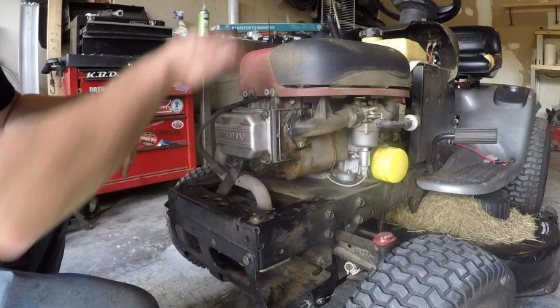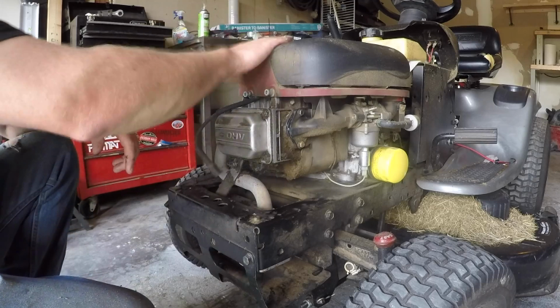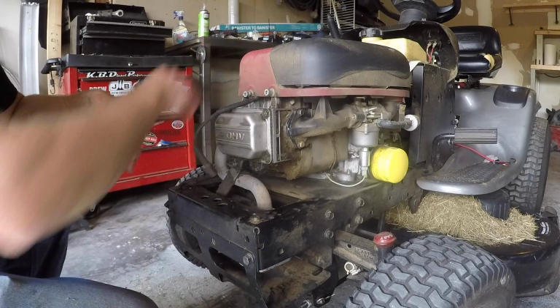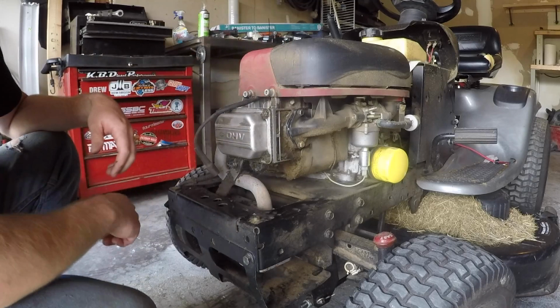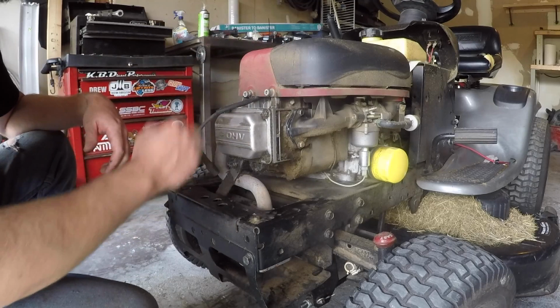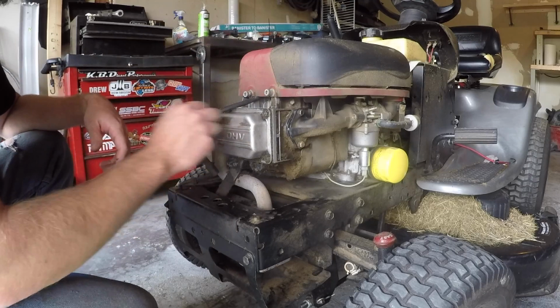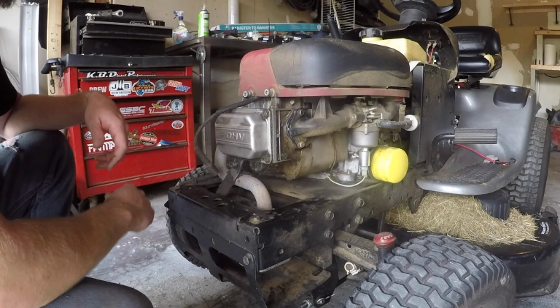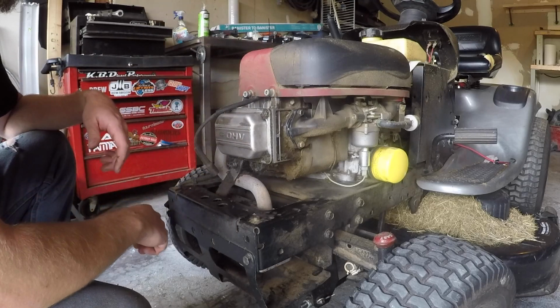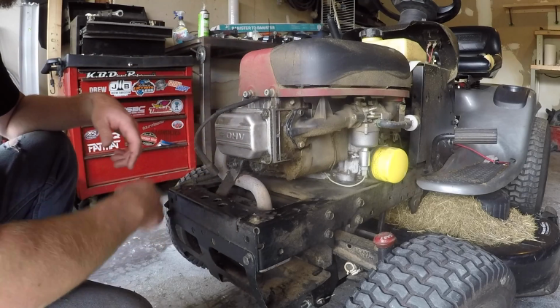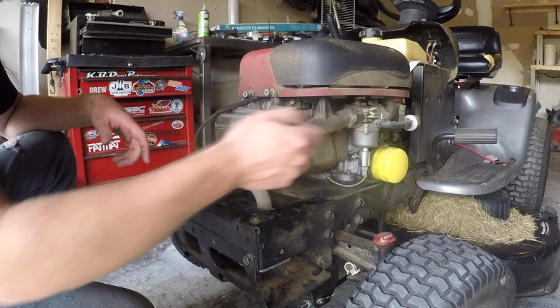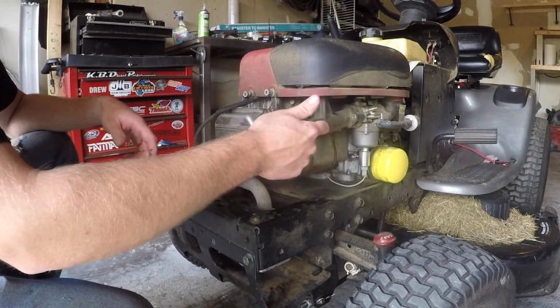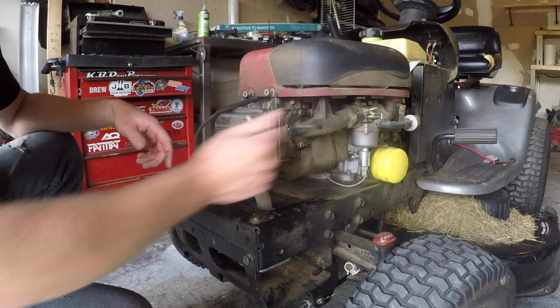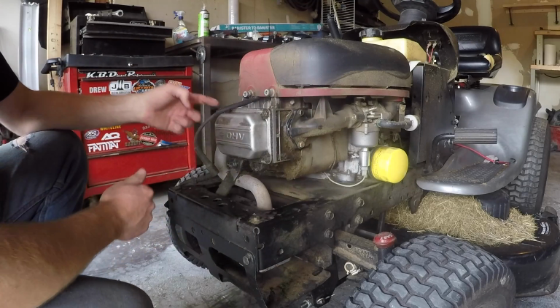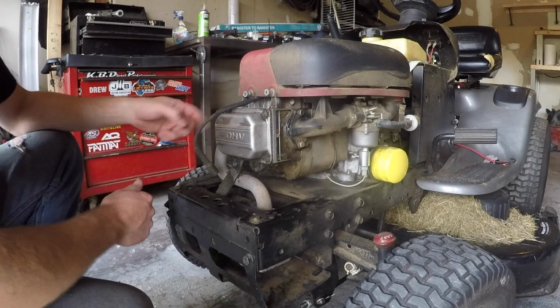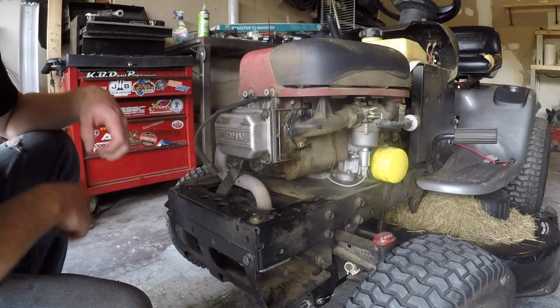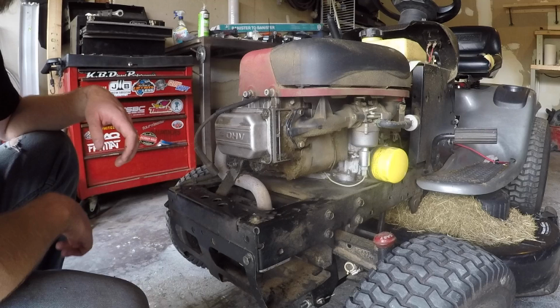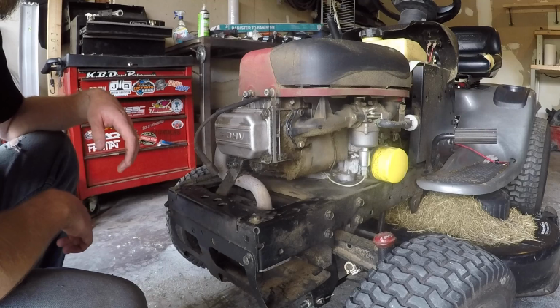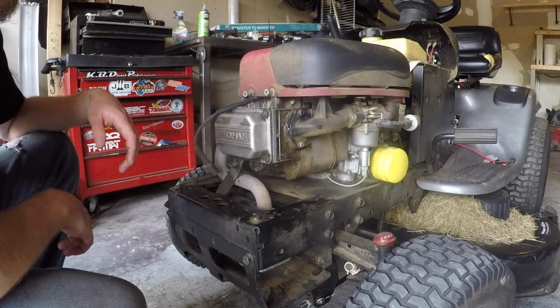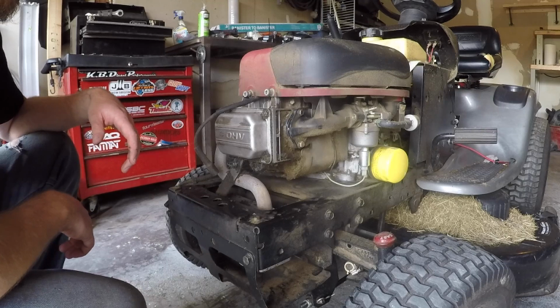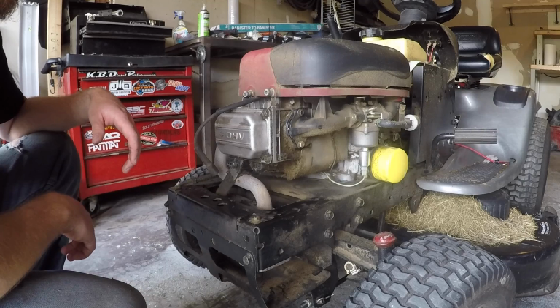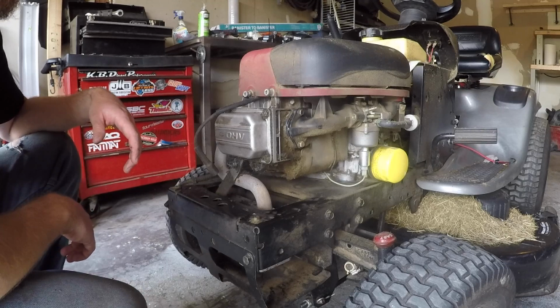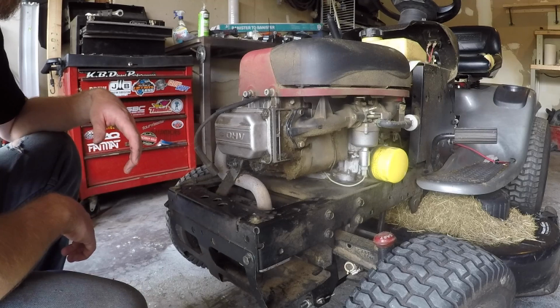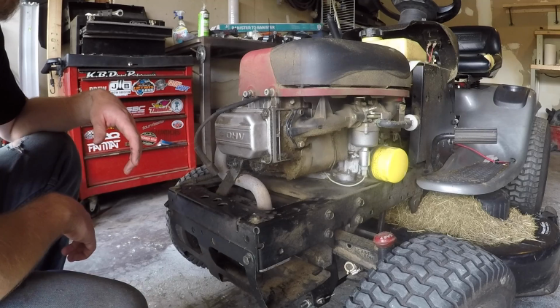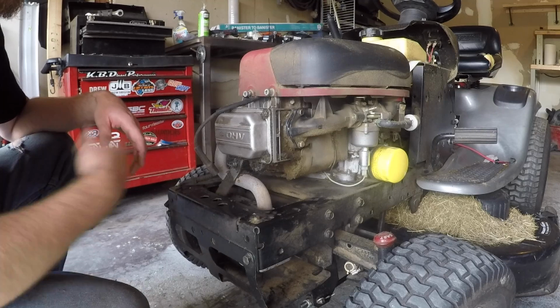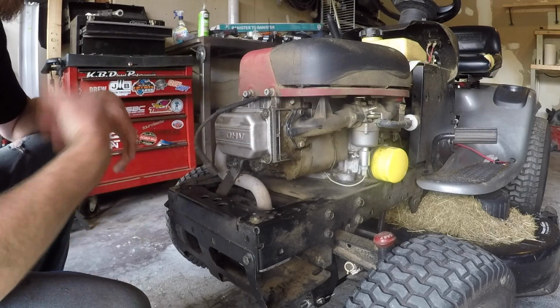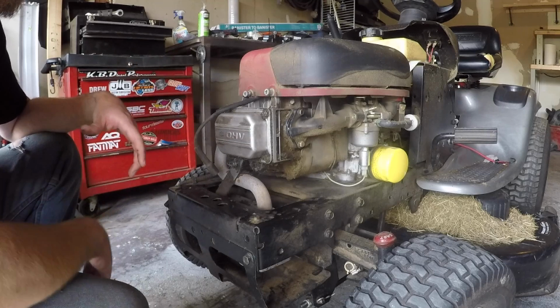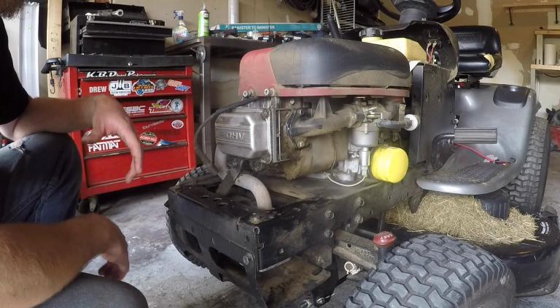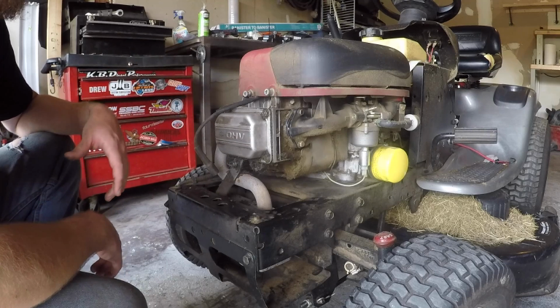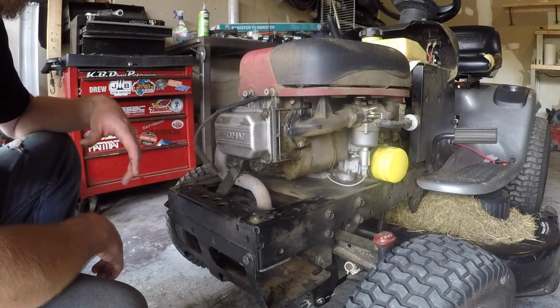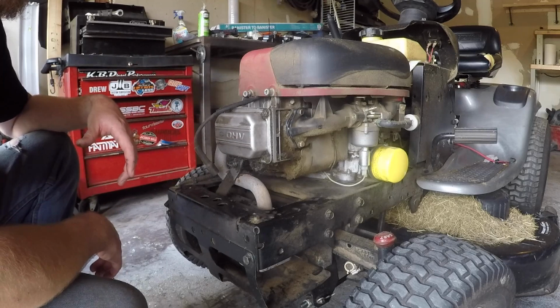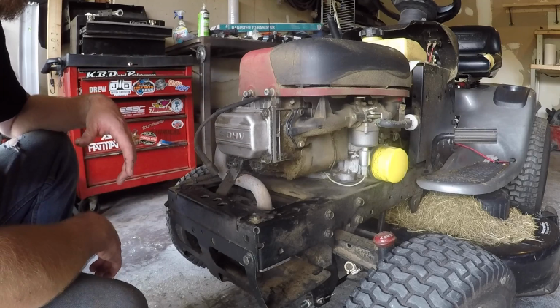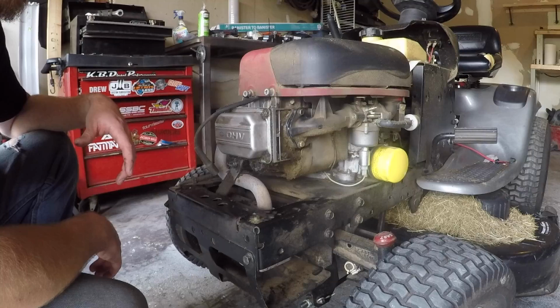We're going to pull this cover off, pull the valve cover off, intake, exhaust, and then we'll be able to pull the head bolts and get the head off of it — take a look and see what's going on in there.